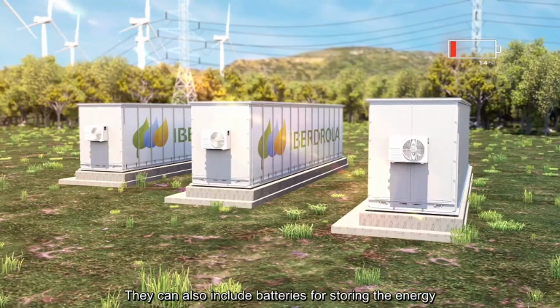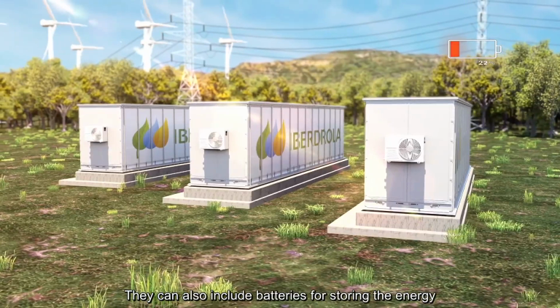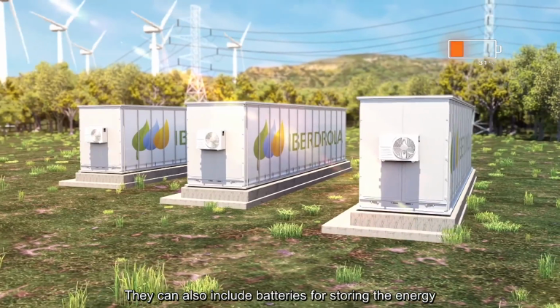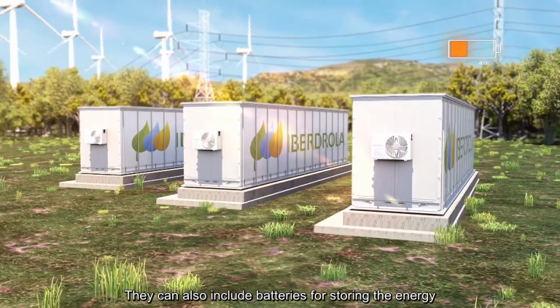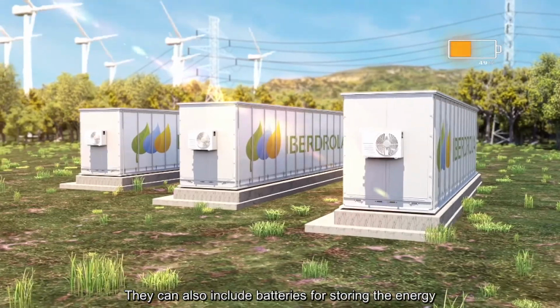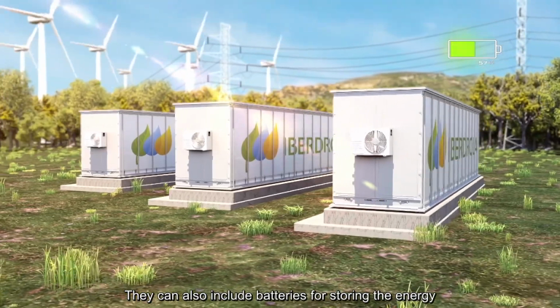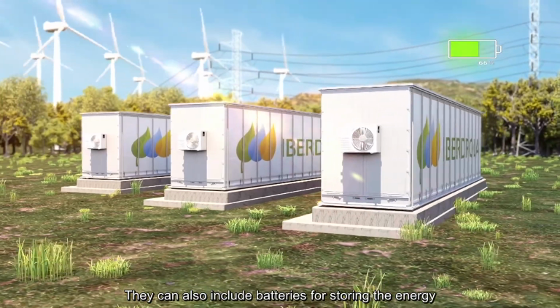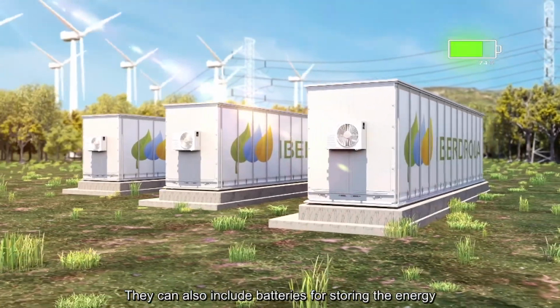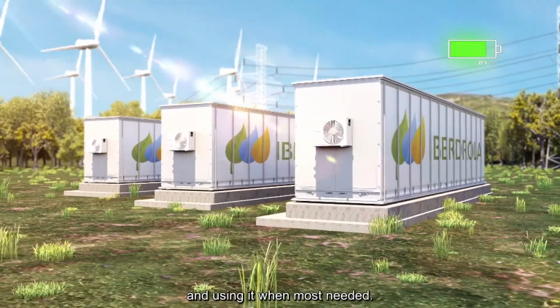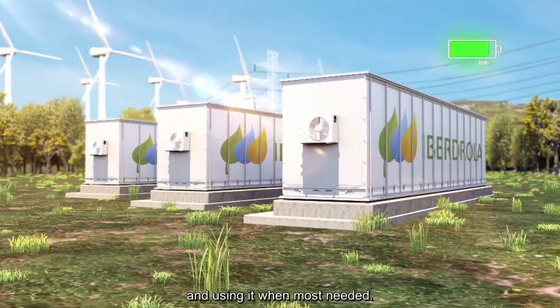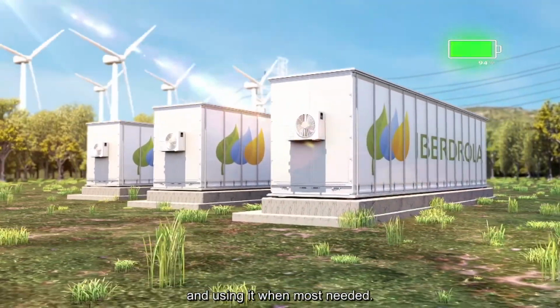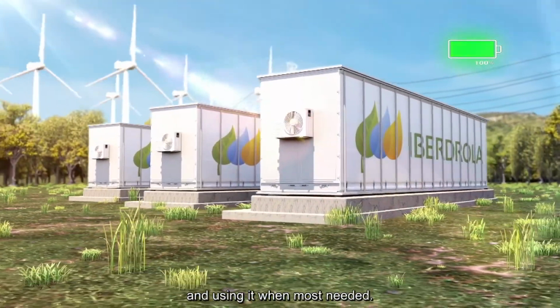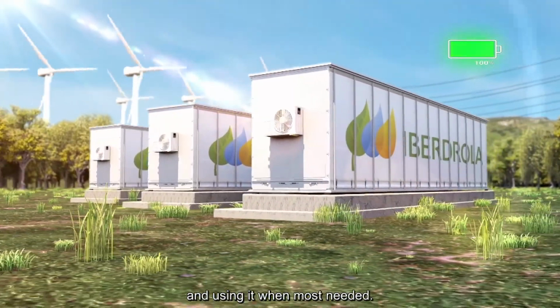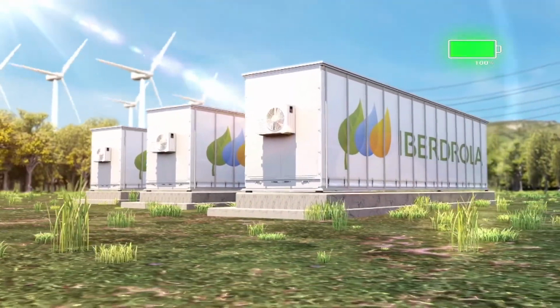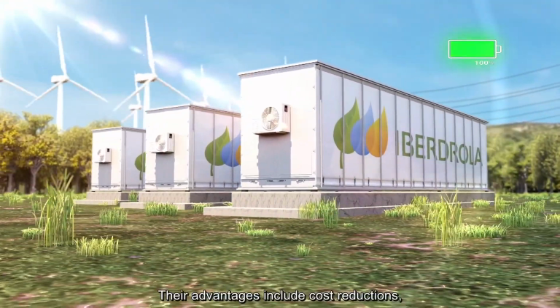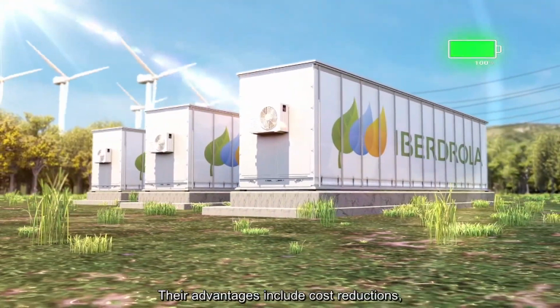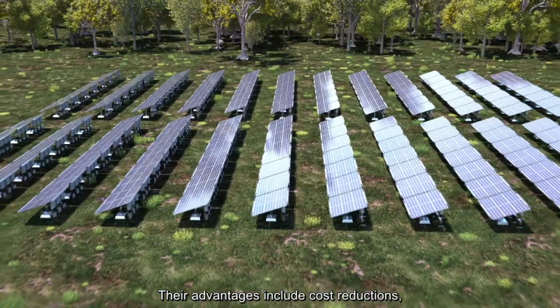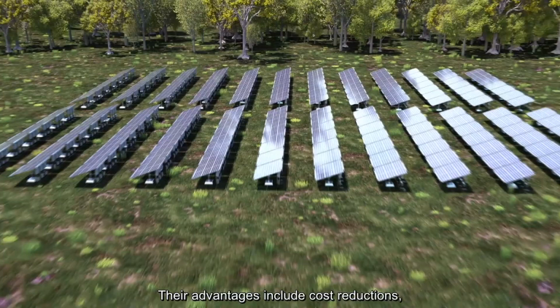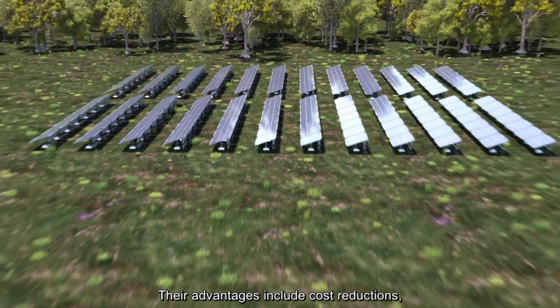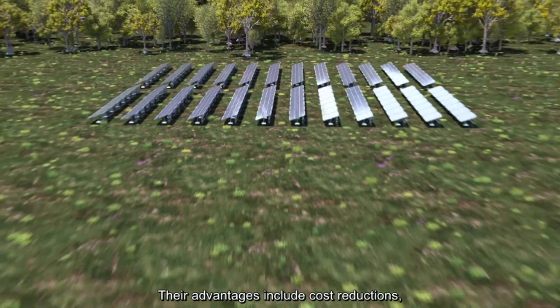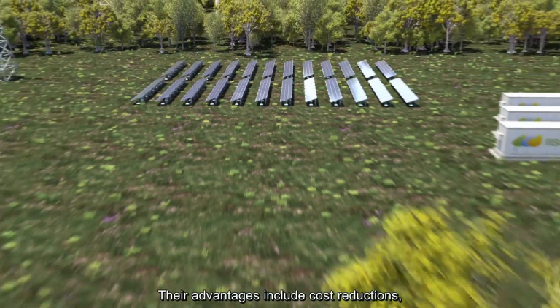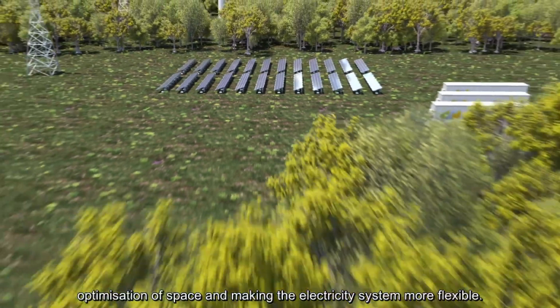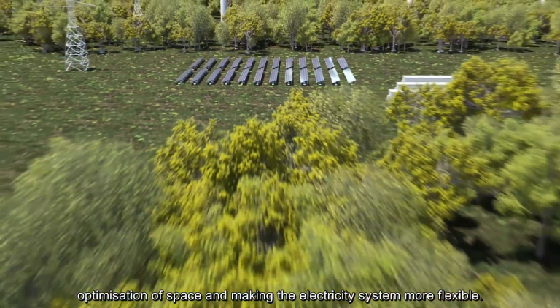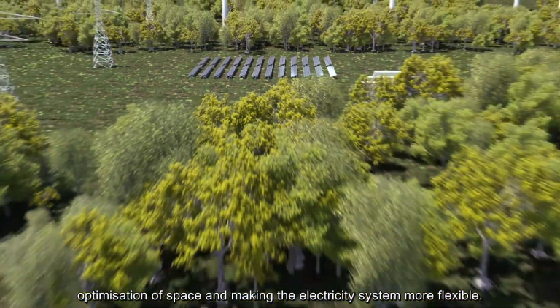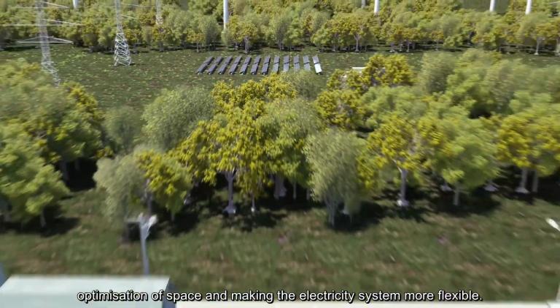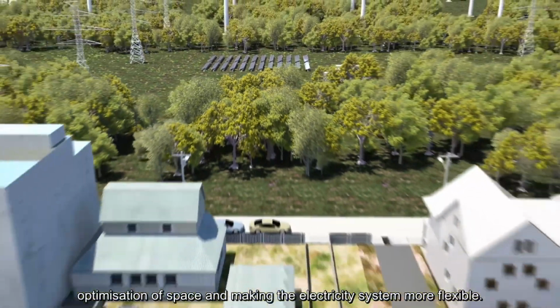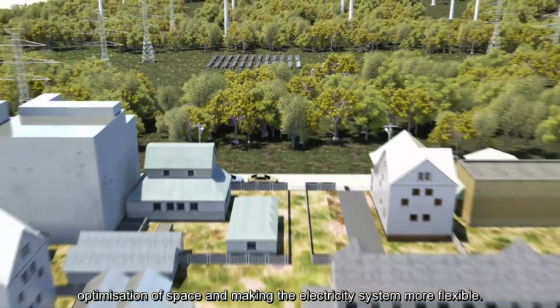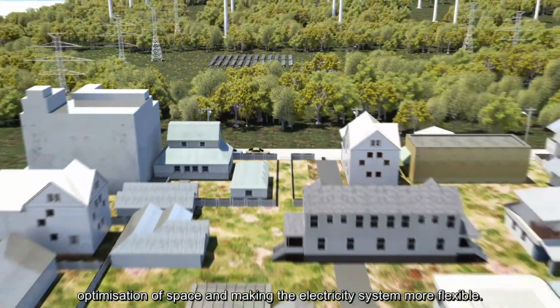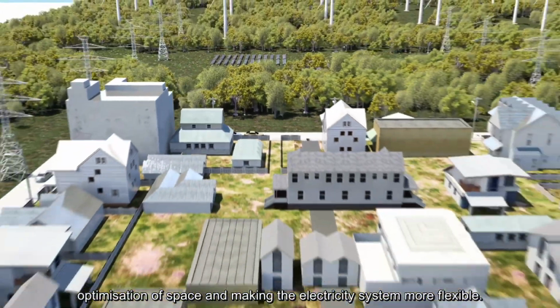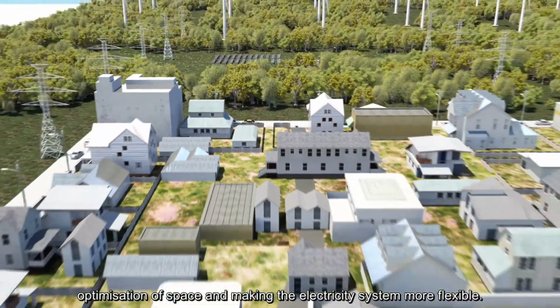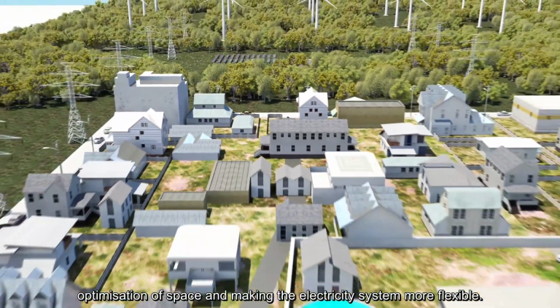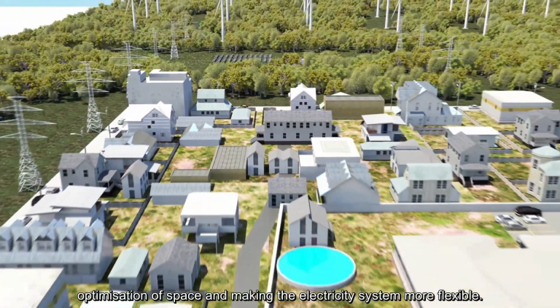They can also include batteries for storing the energy and using it when most needed. Their advantages include cost reduction, optimization of space, and making the electricity system more flexible.